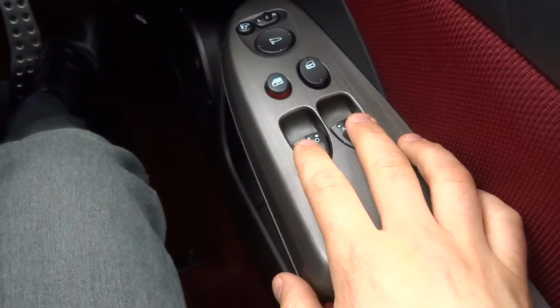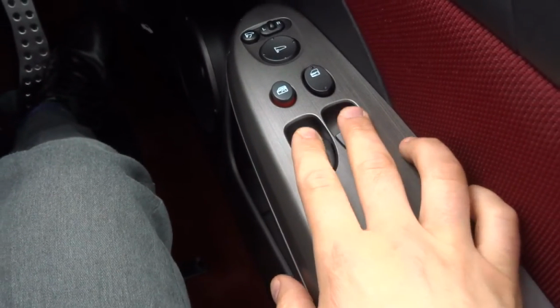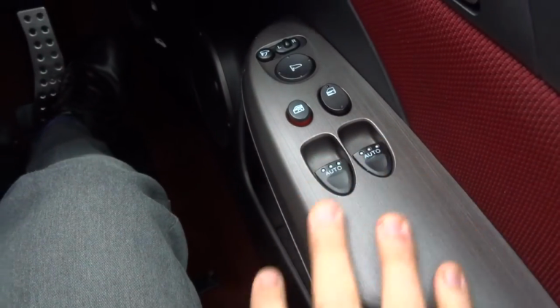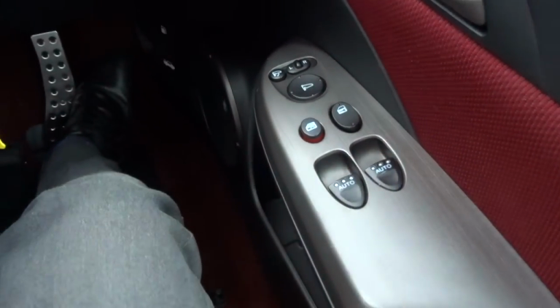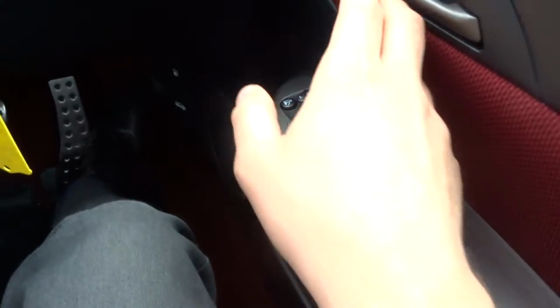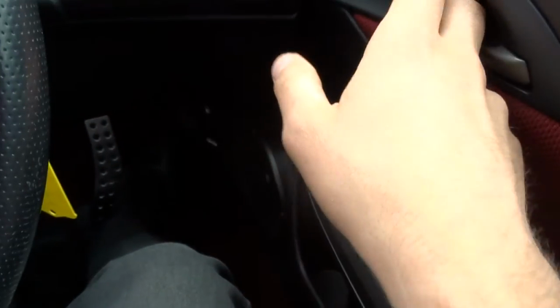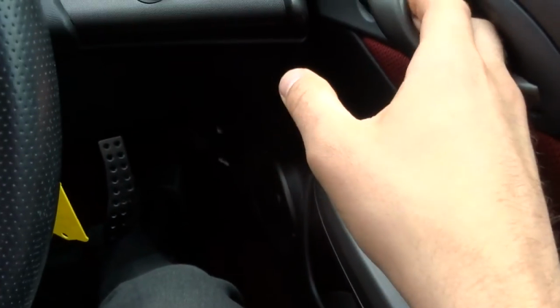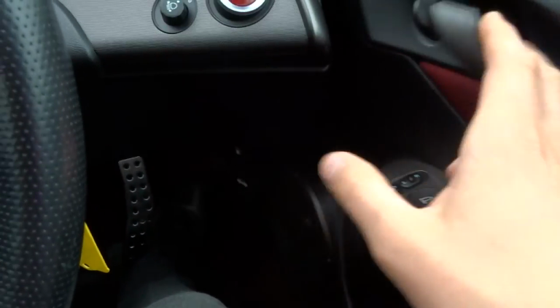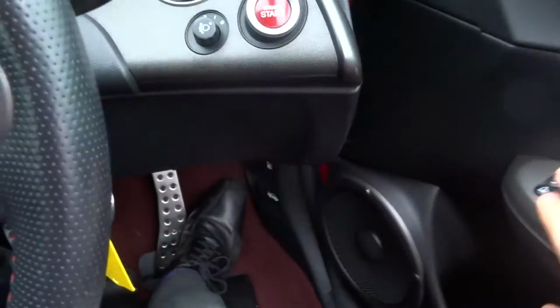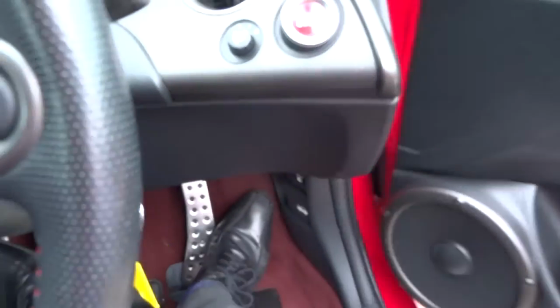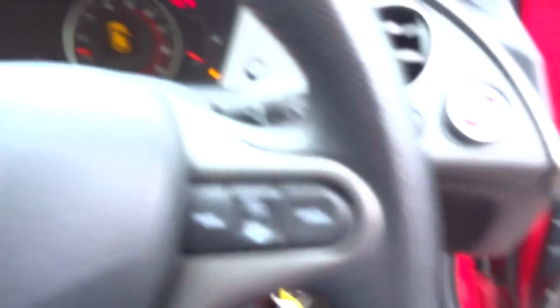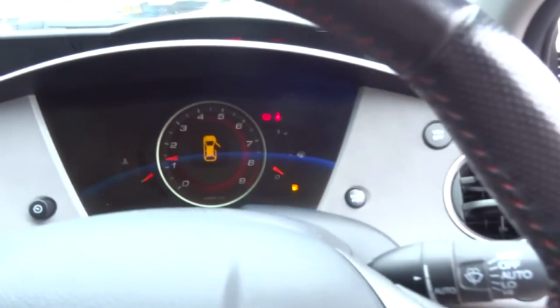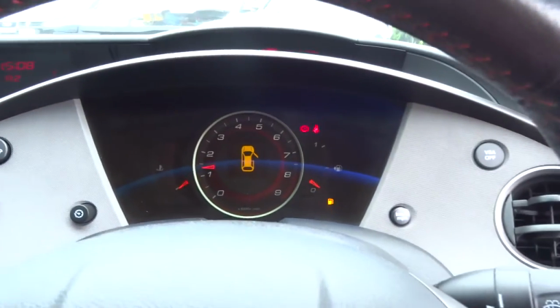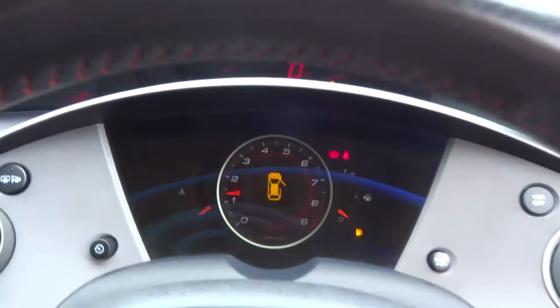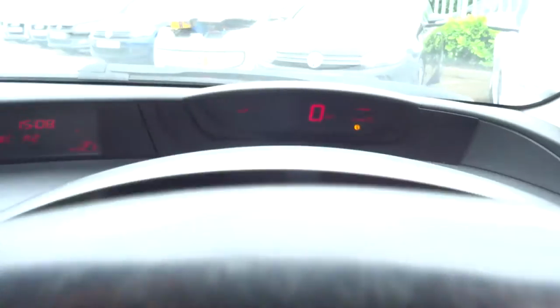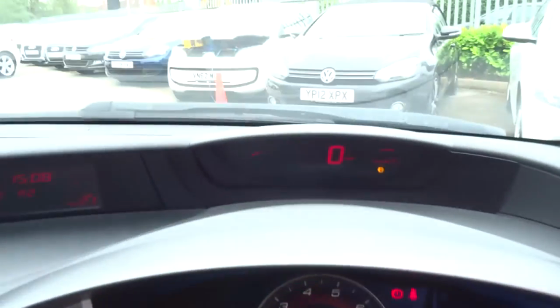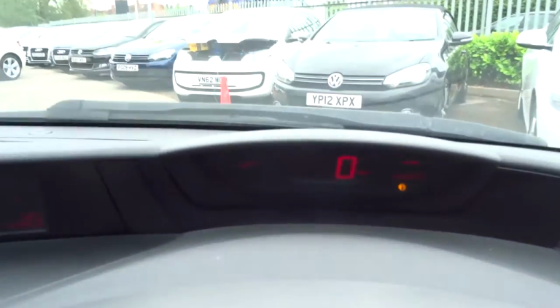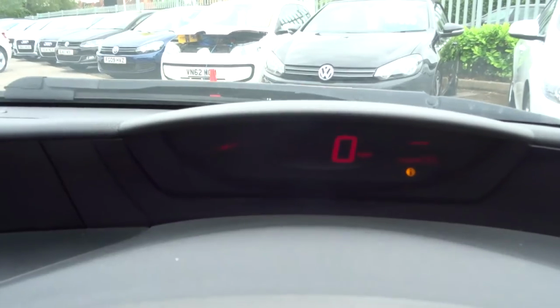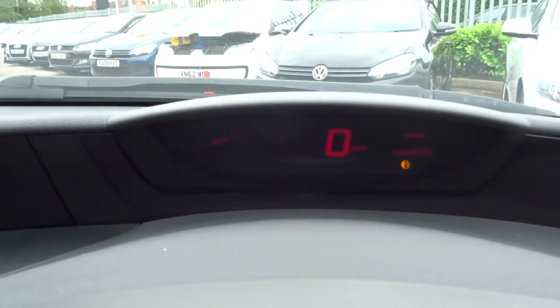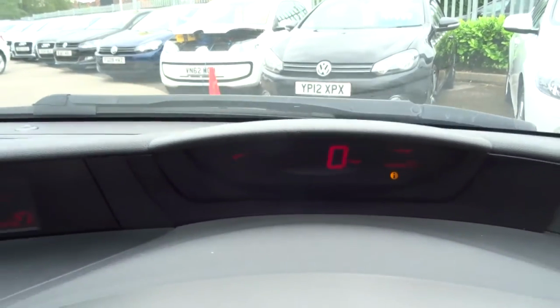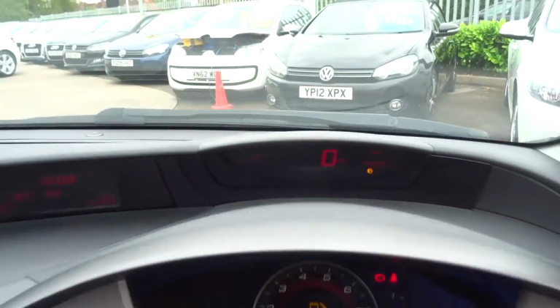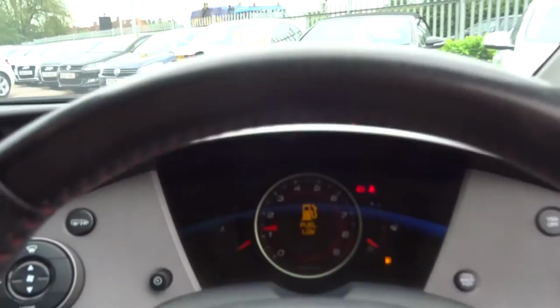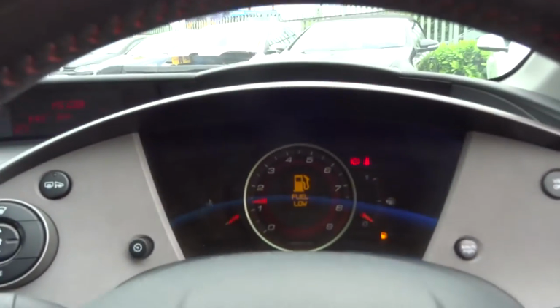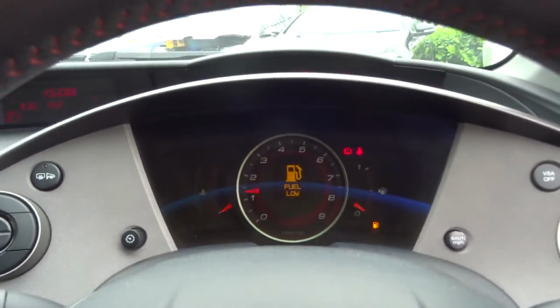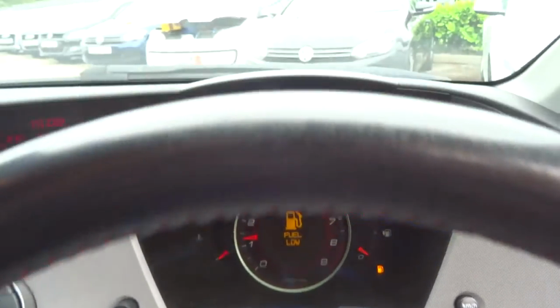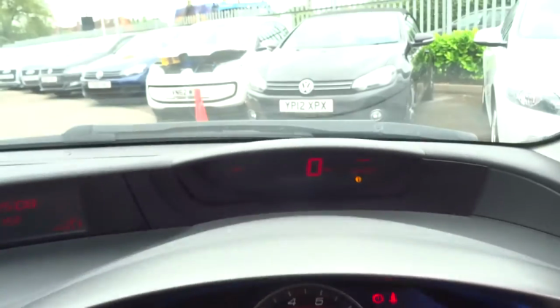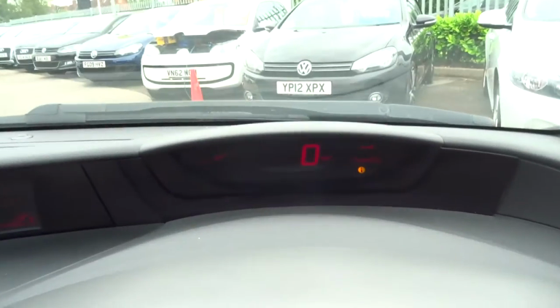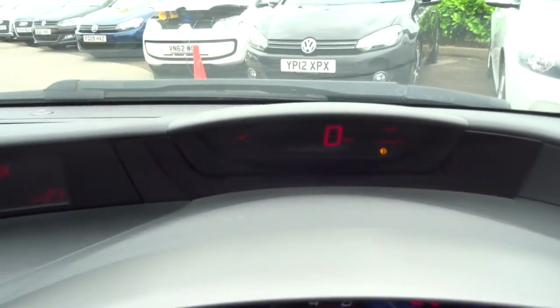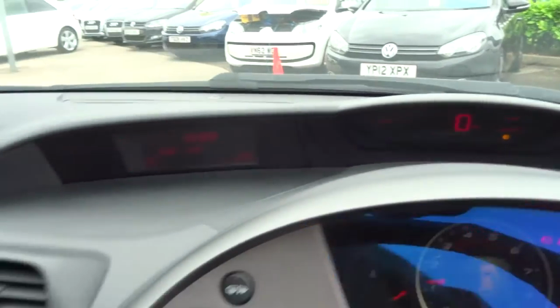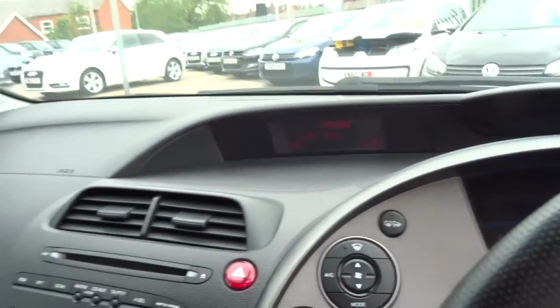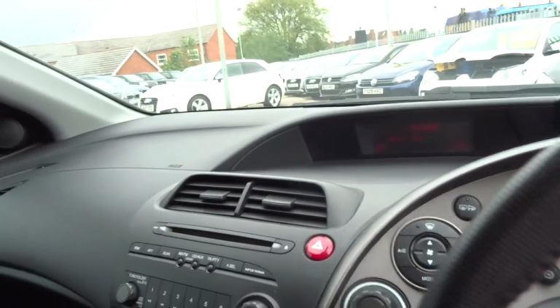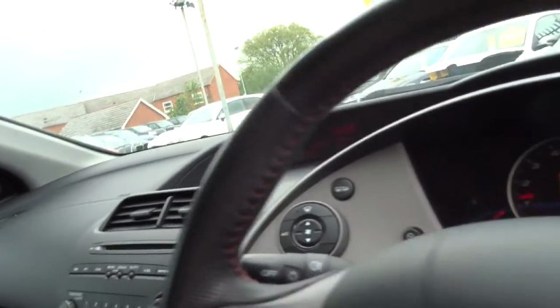Automatic windows. And there's your speedometer set just there, so when you are driving you really do get a lovely experience.